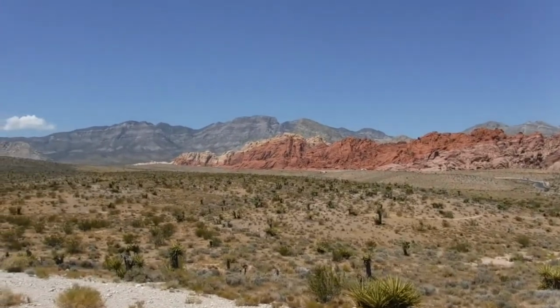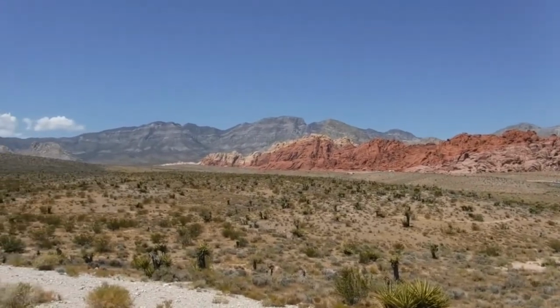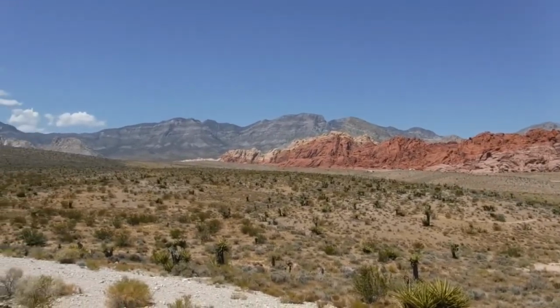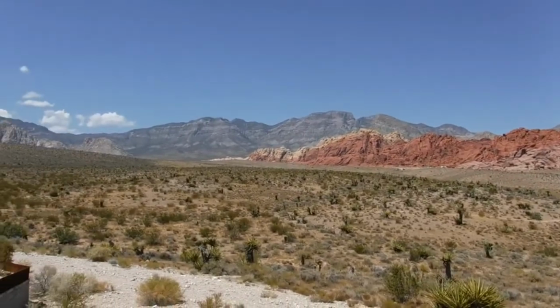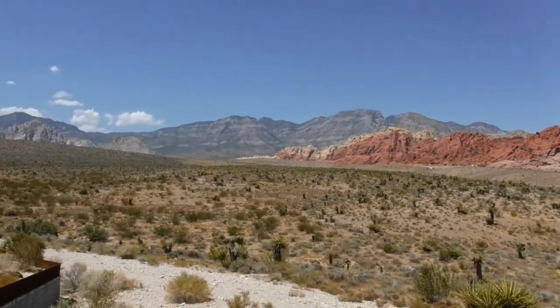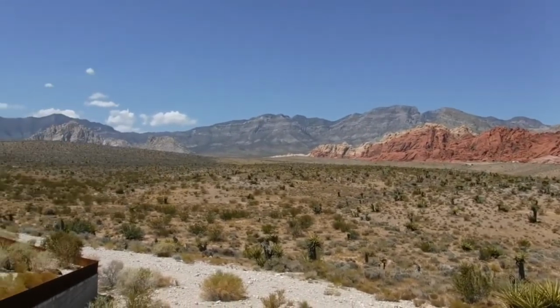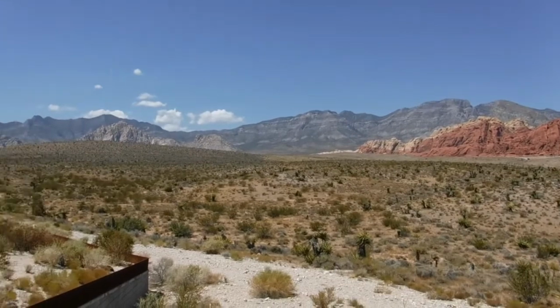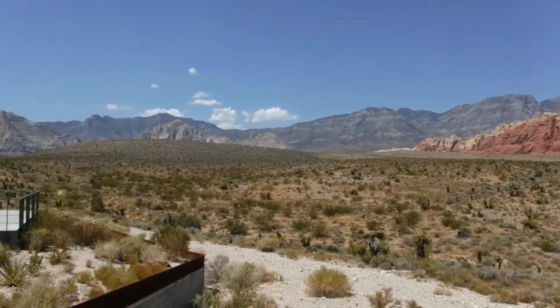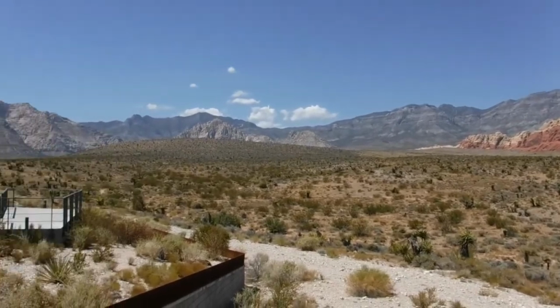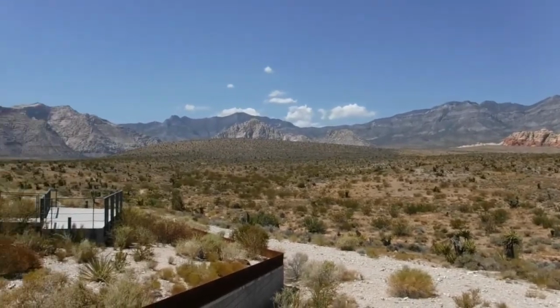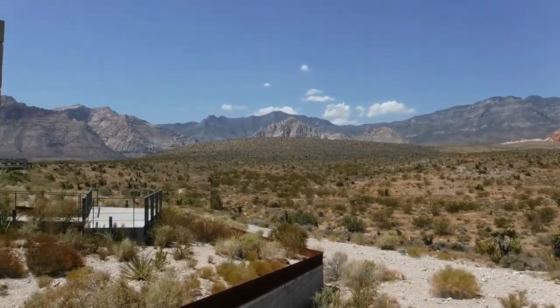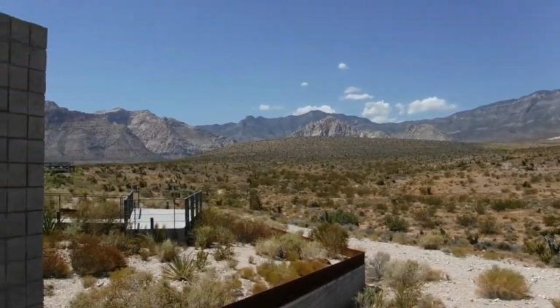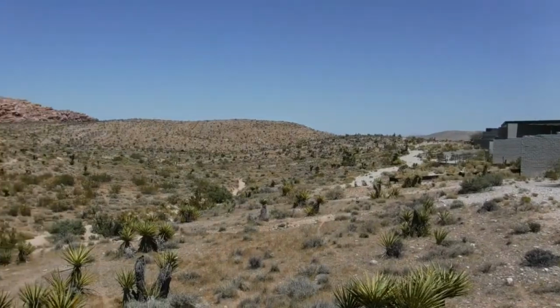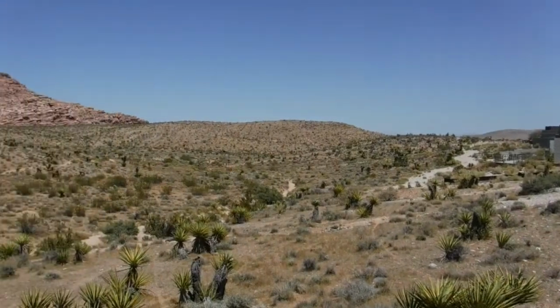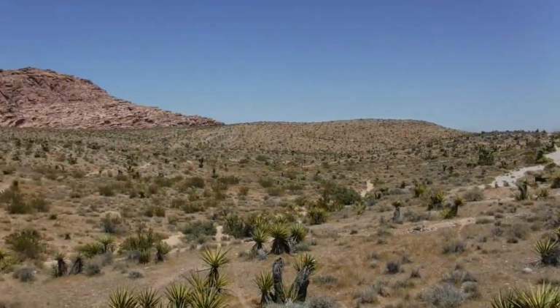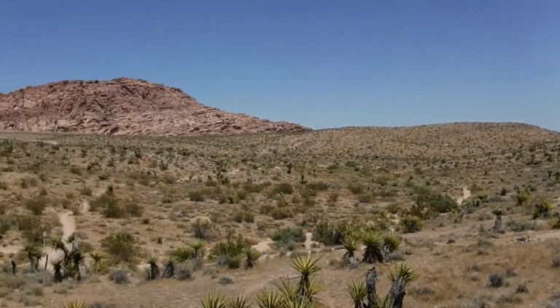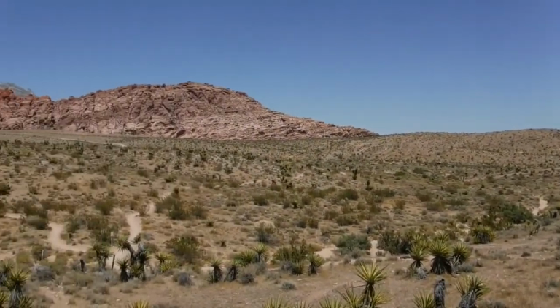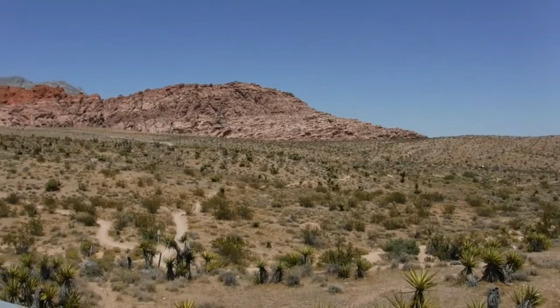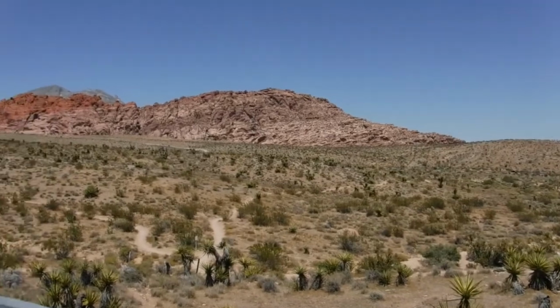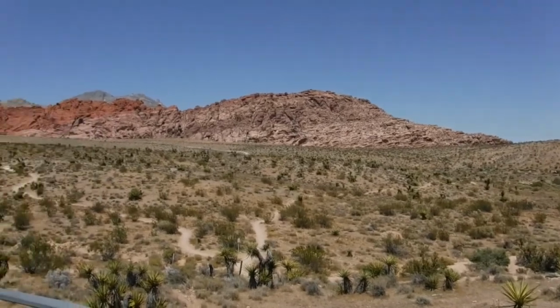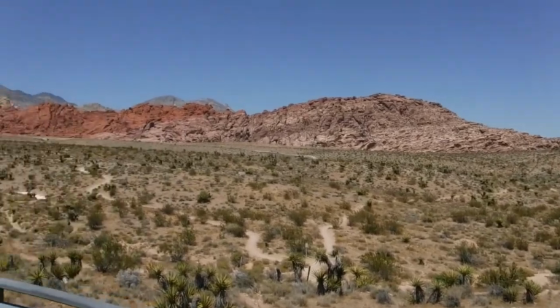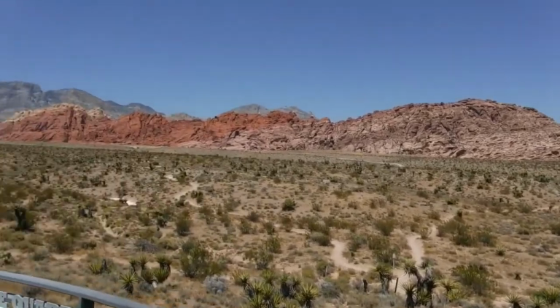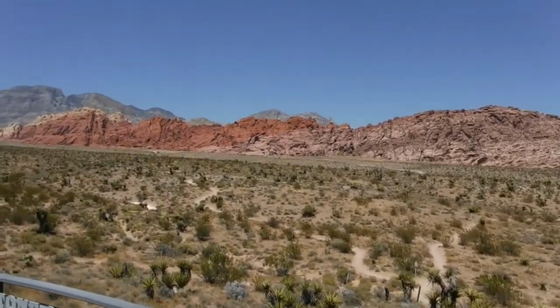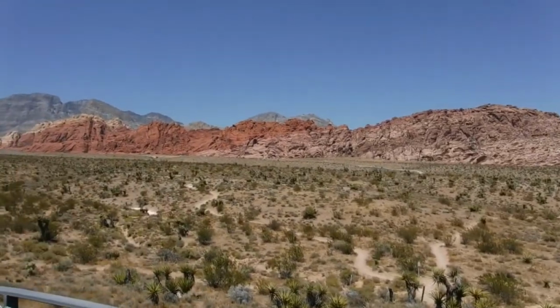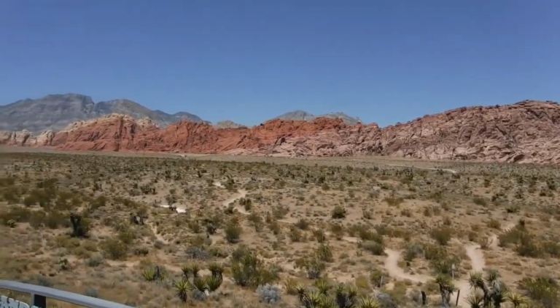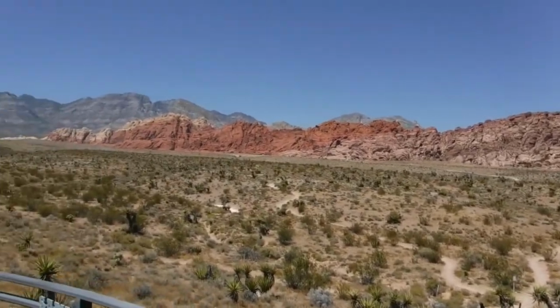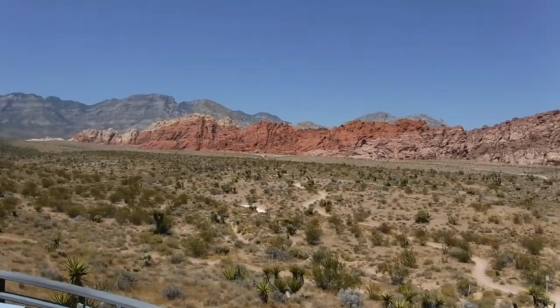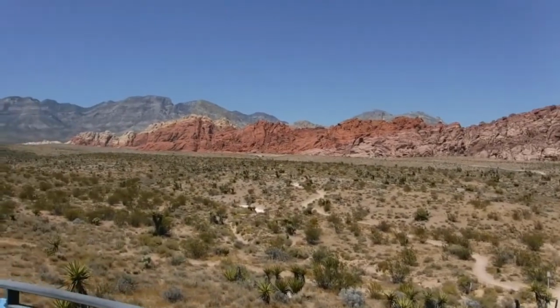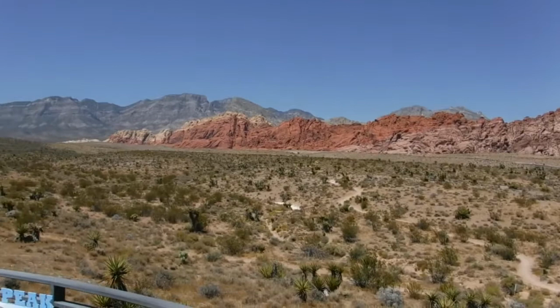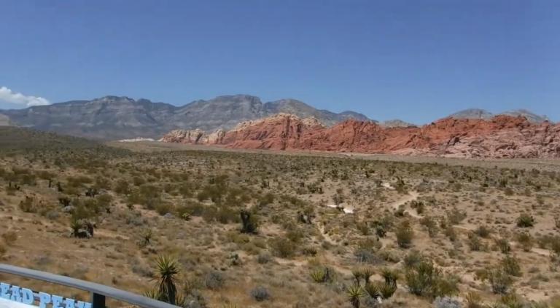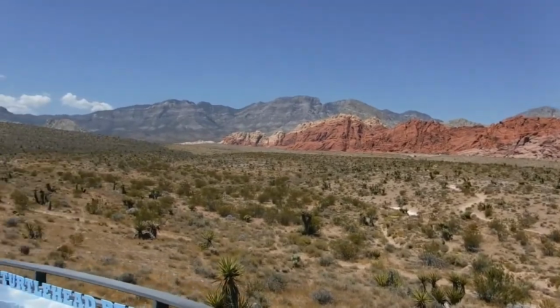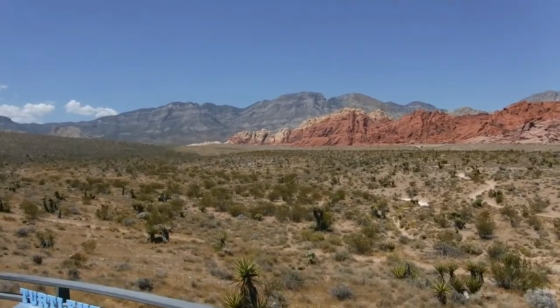You wouldn't think that this was actually here unless you were here. More Red Rock Canyon out in Las Vegas. This is one of your scenic natural wonders. It belongs to the American people who have seven dollars.